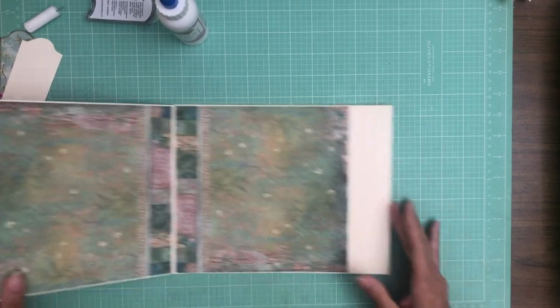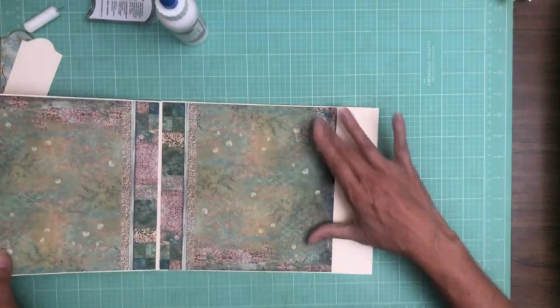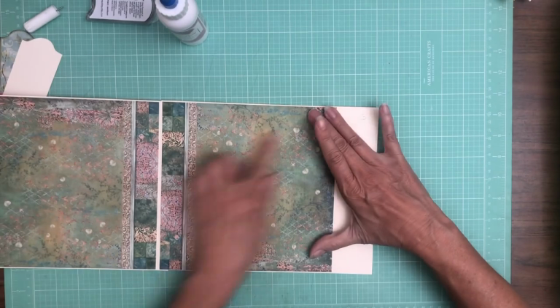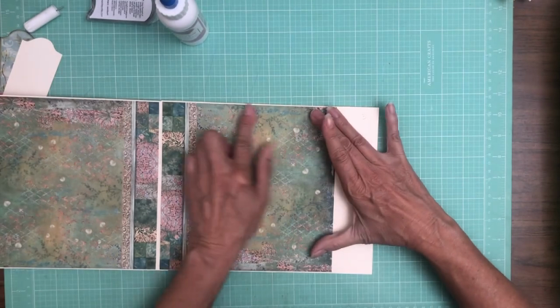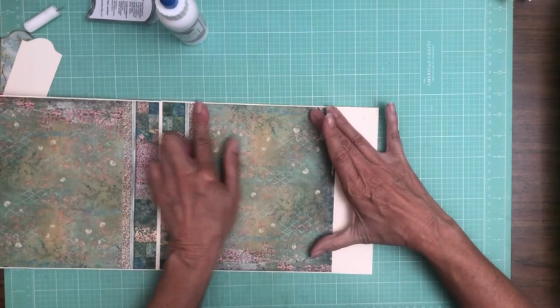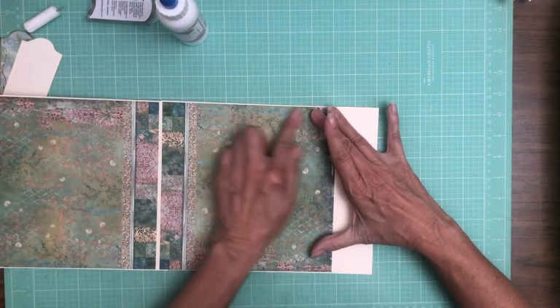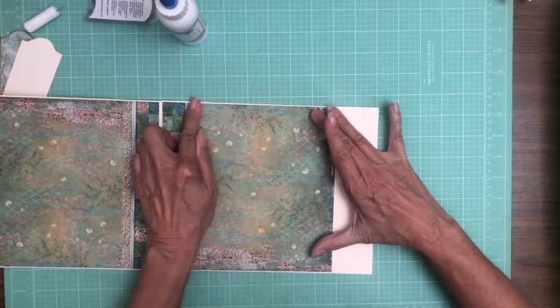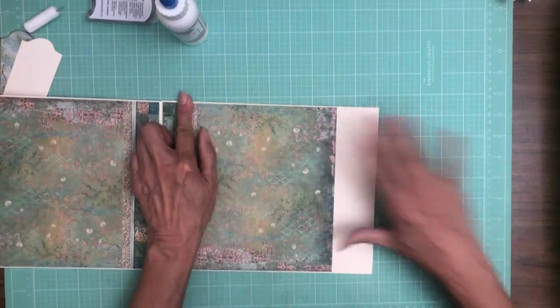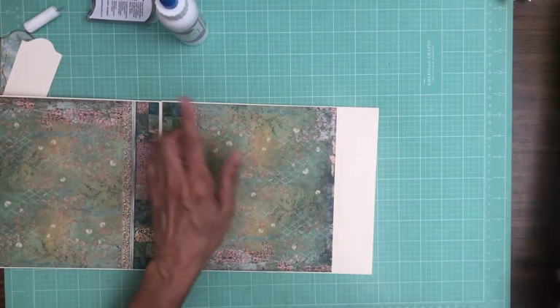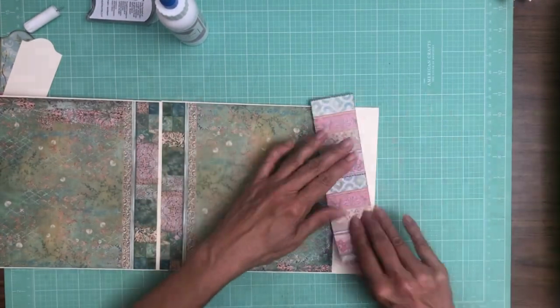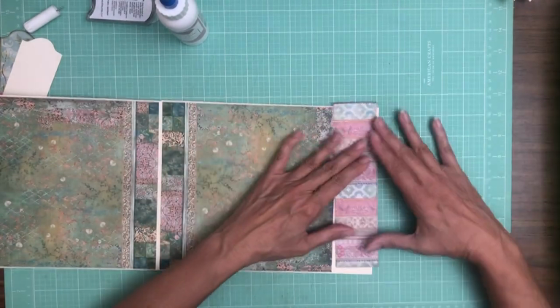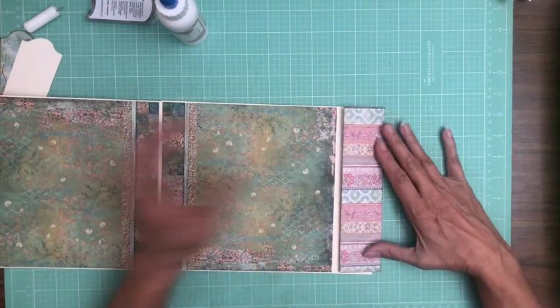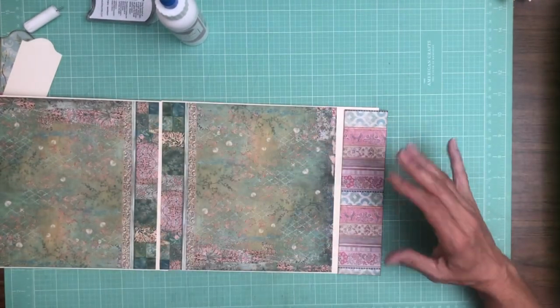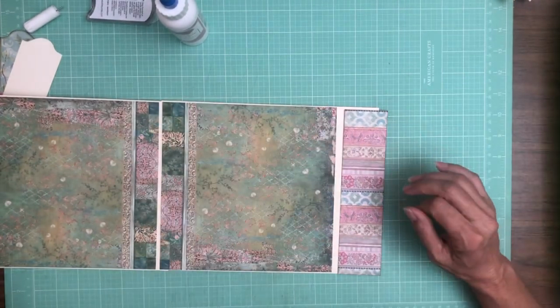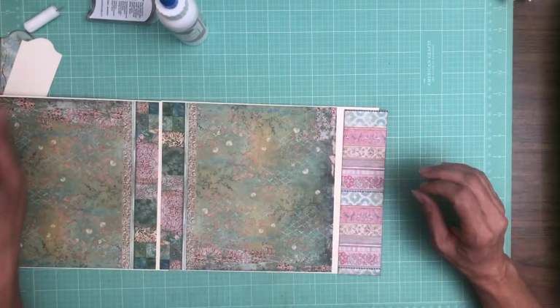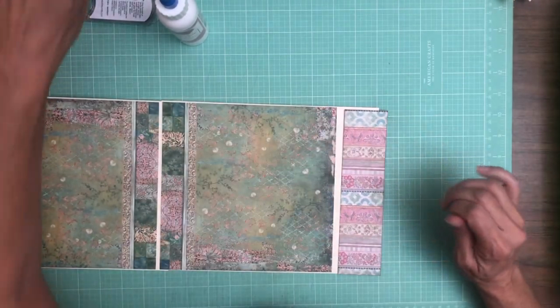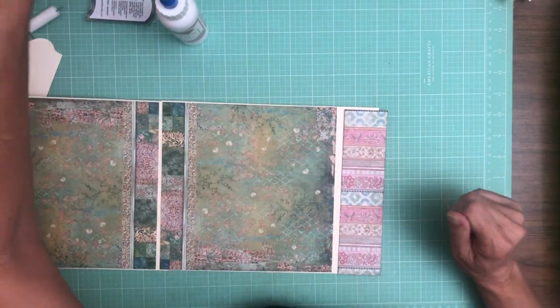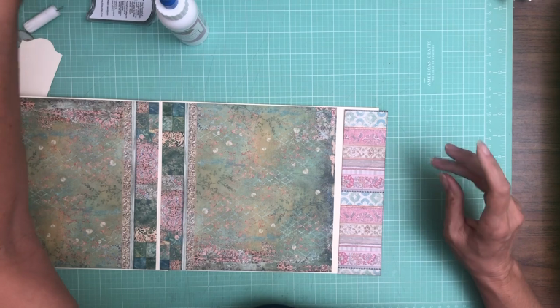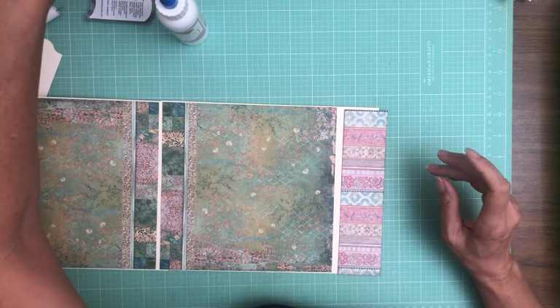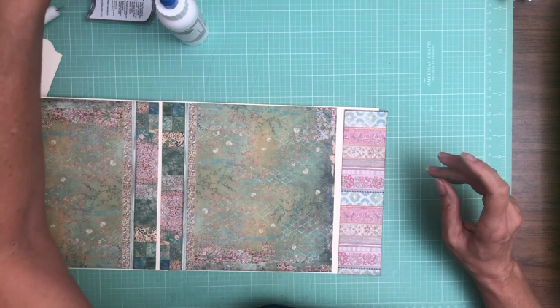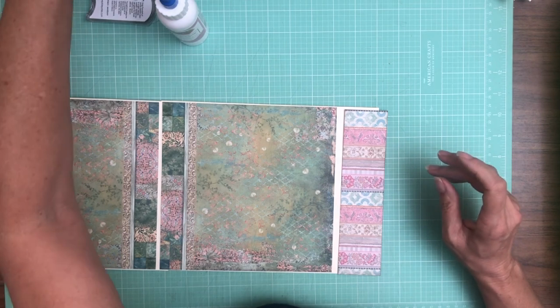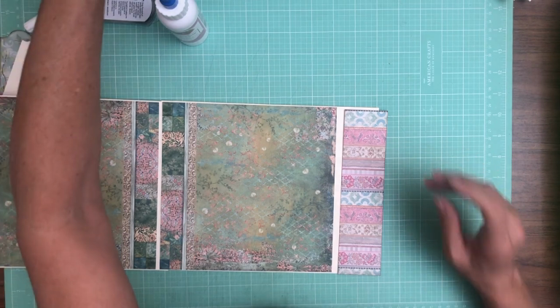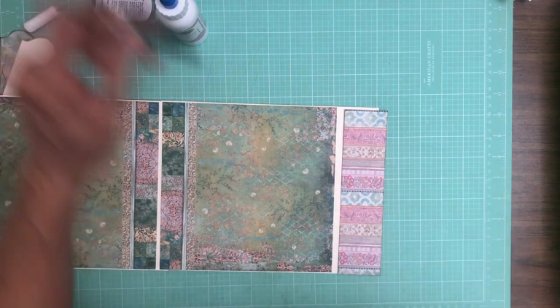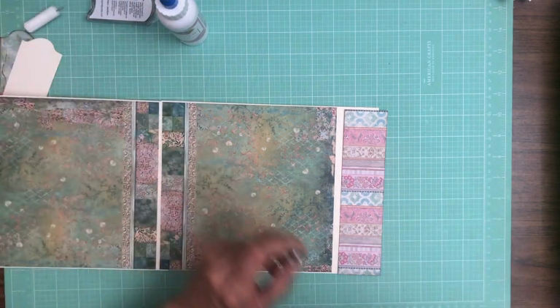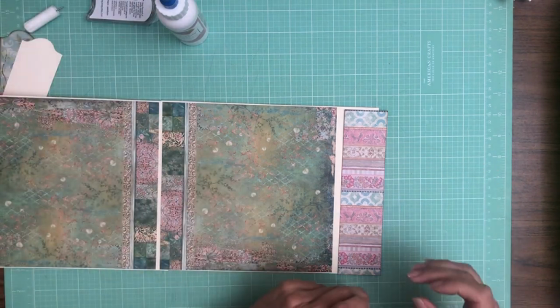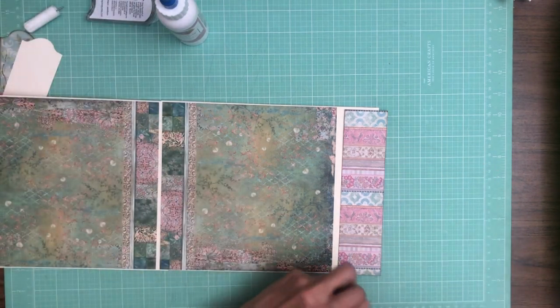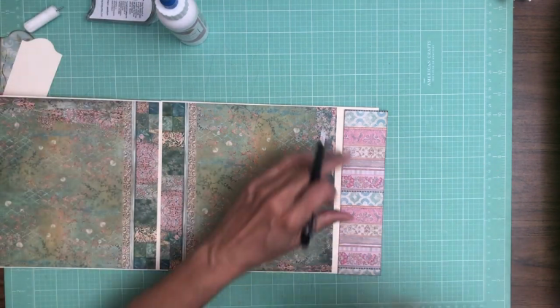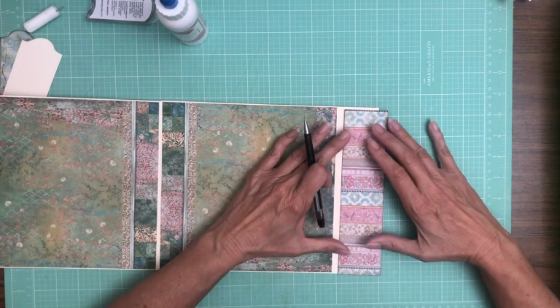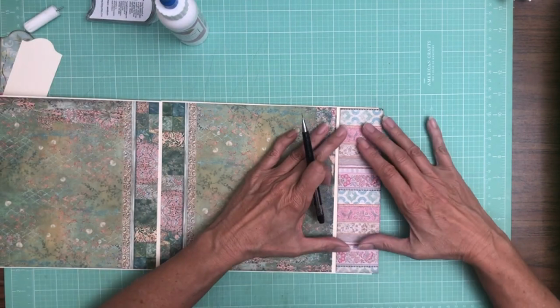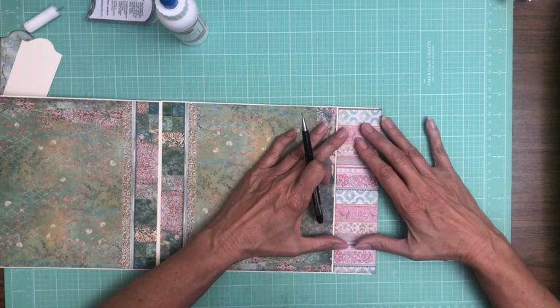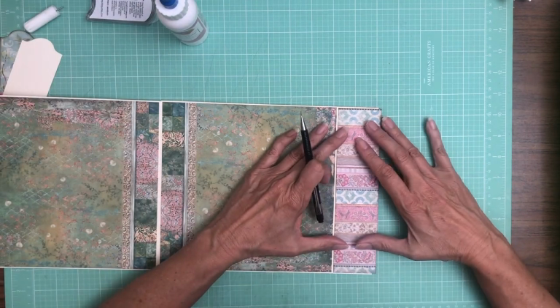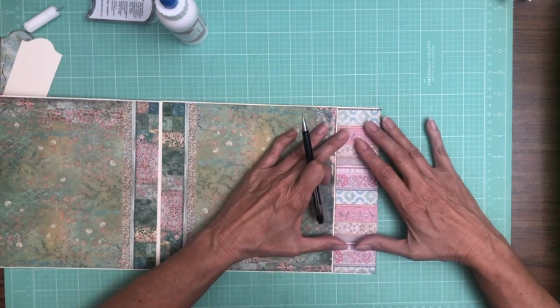Now the last thing we're going to do is put this in, mark it, and trim it to fit.